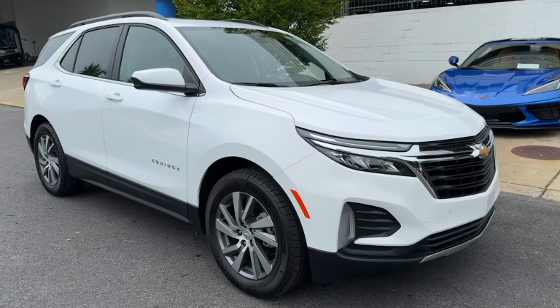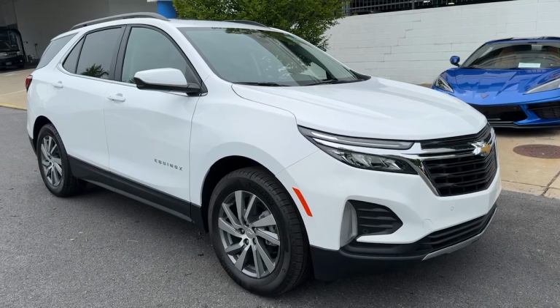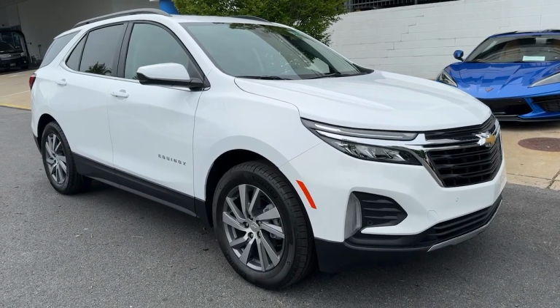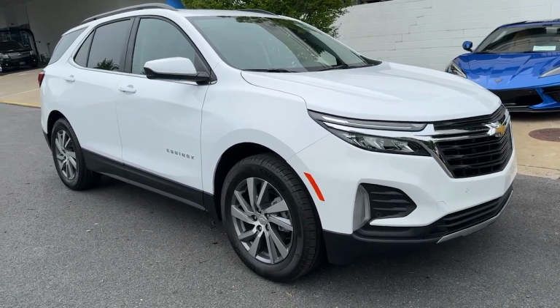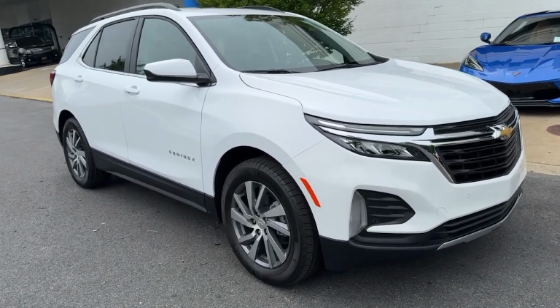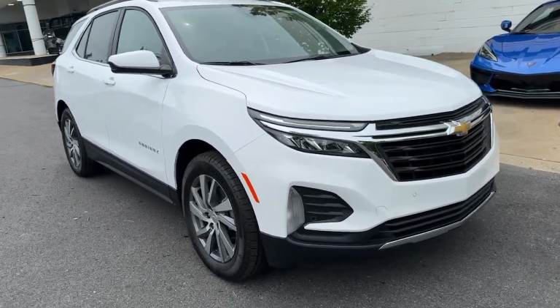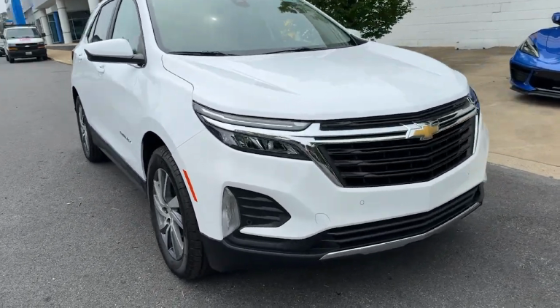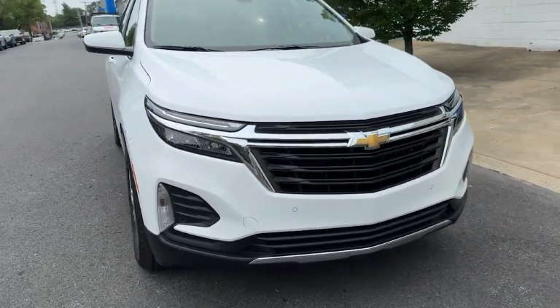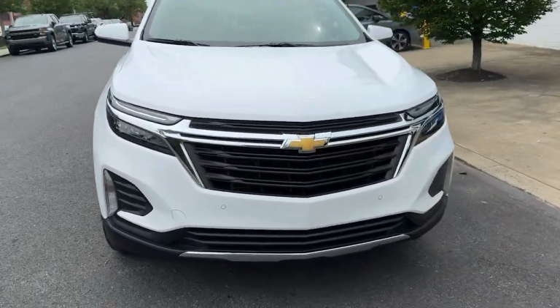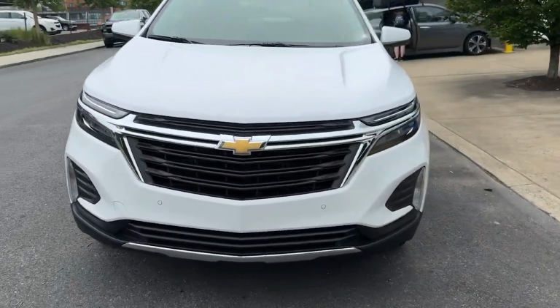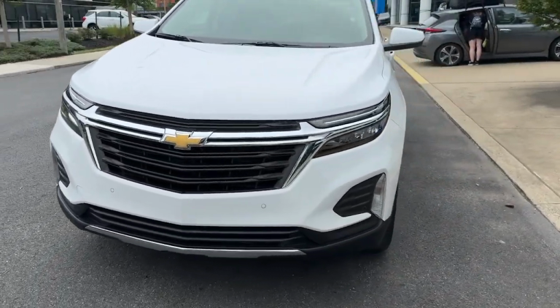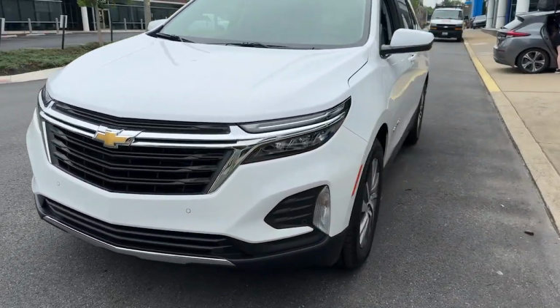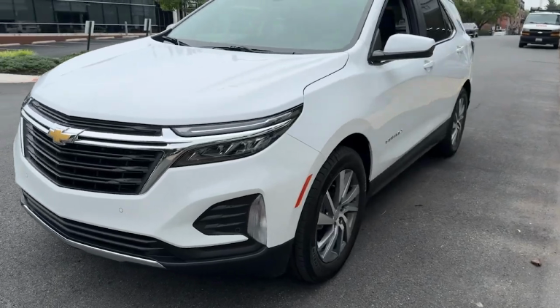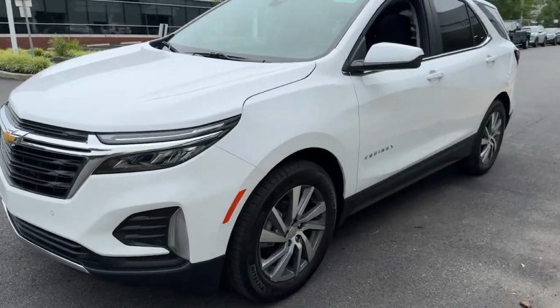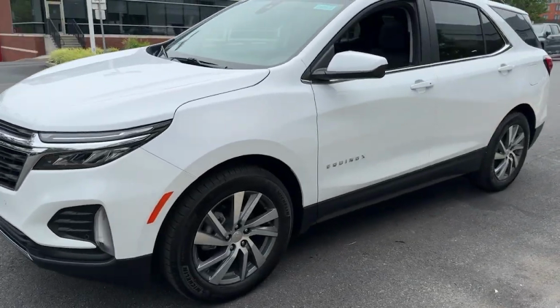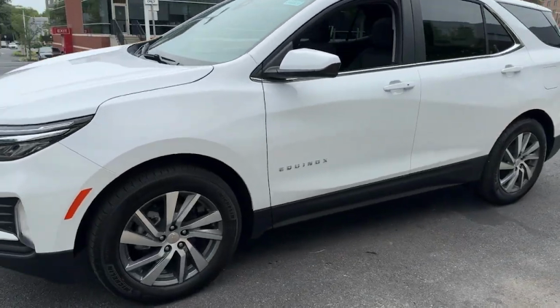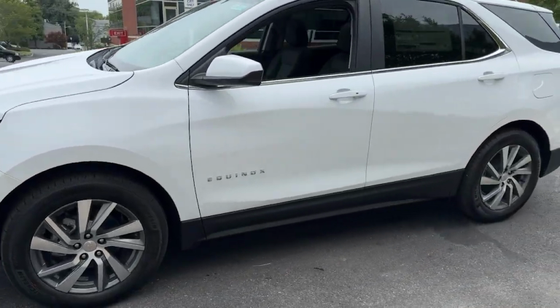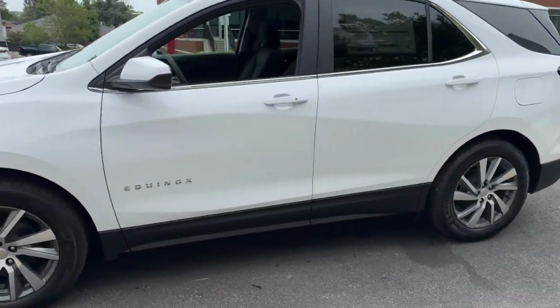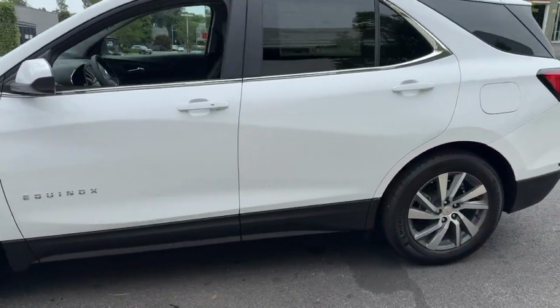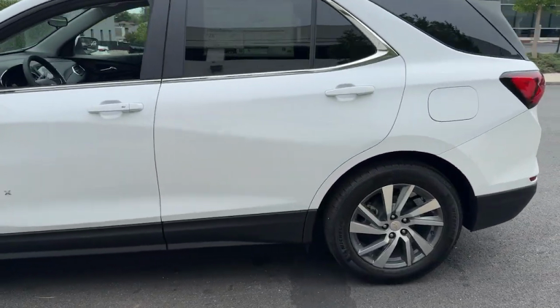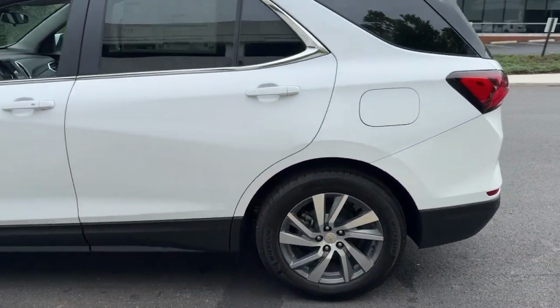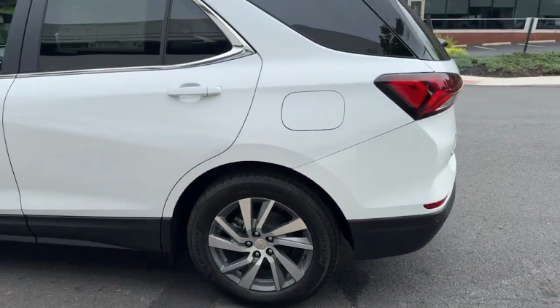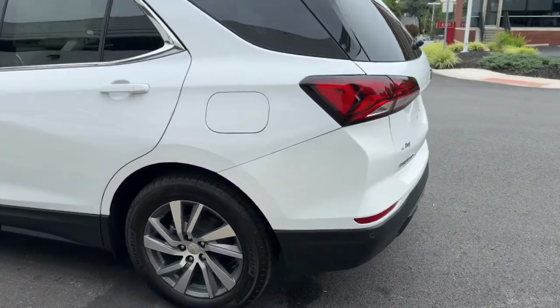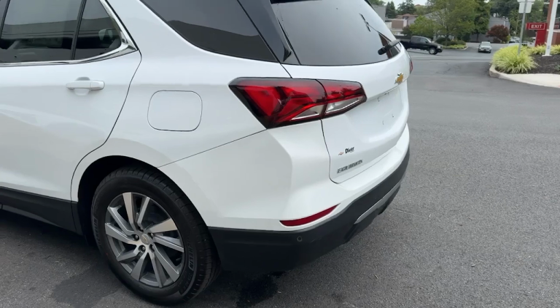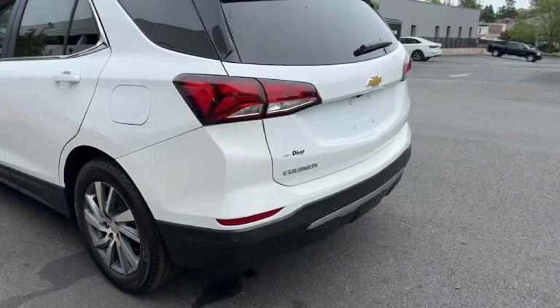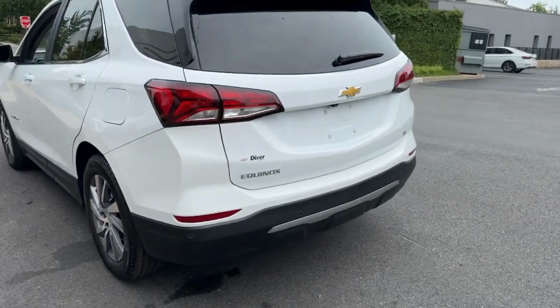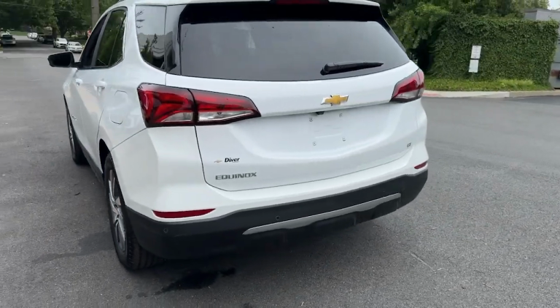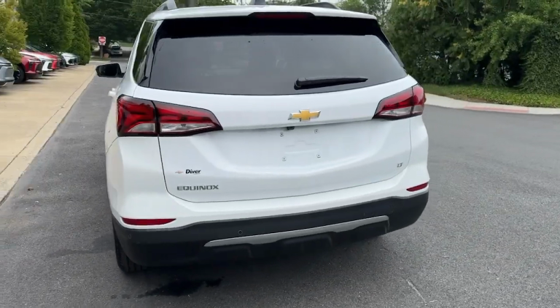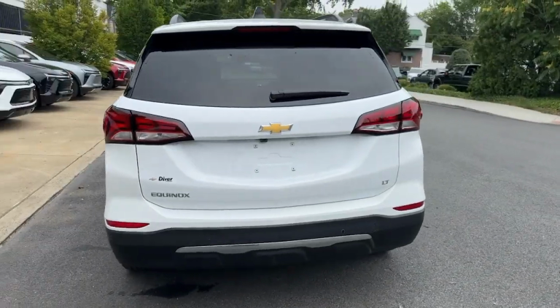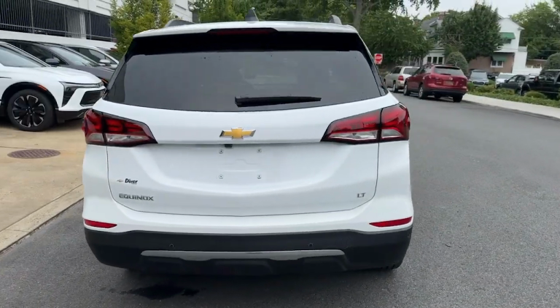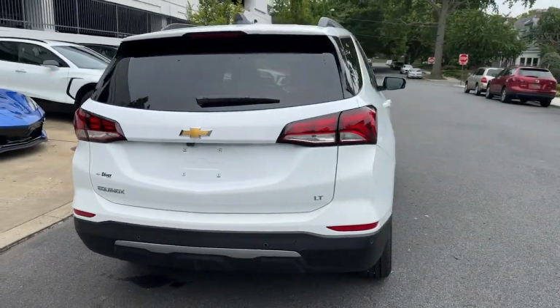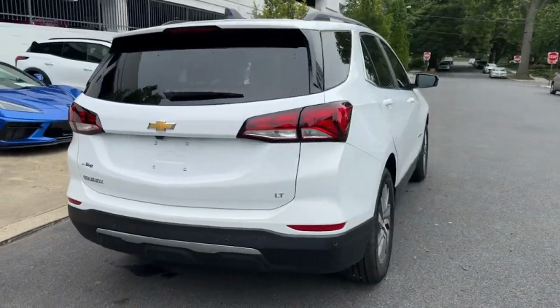Hop into the 2024 Chevrolet Equinox — the small SUV with a big spirit of adventure. Passenger-friendly, loaded with safety features, and great for hauling cargo. It's an ideal family car.